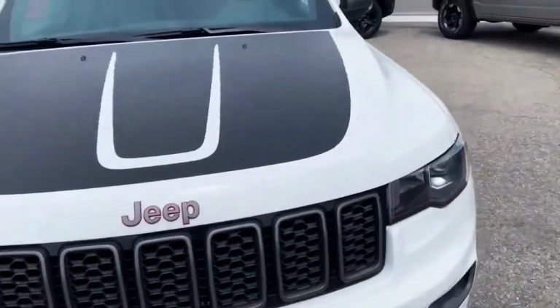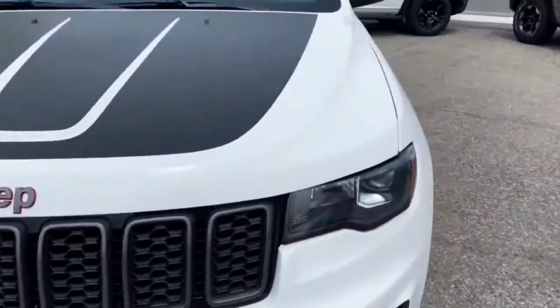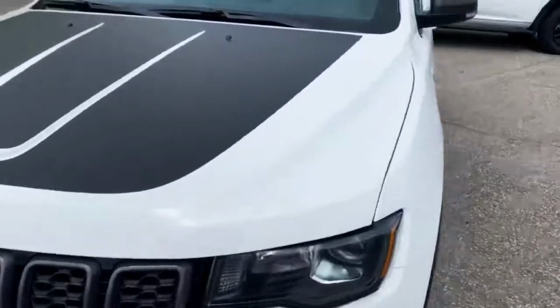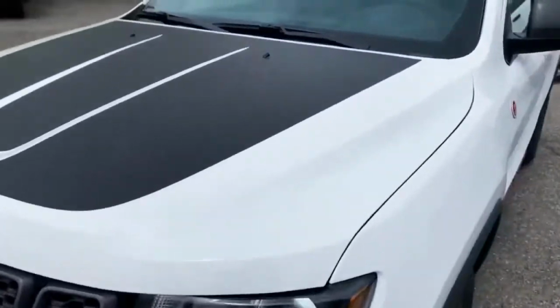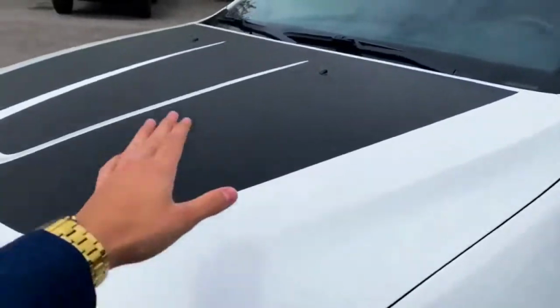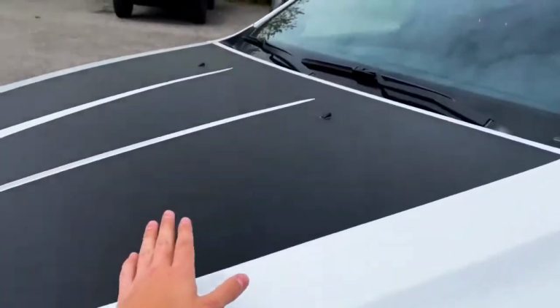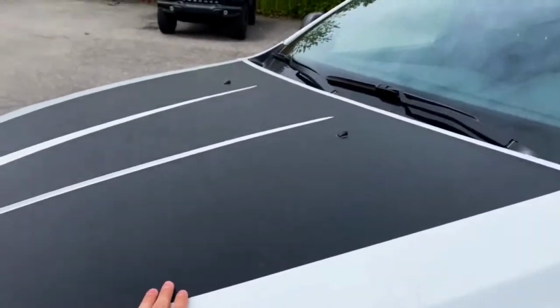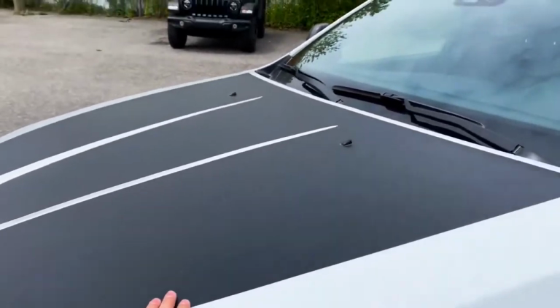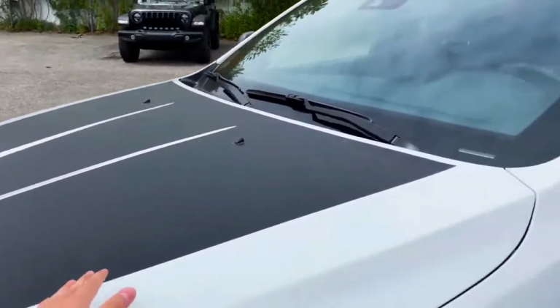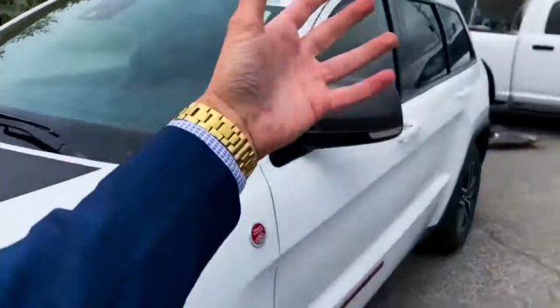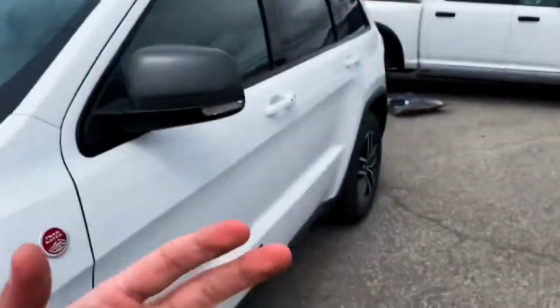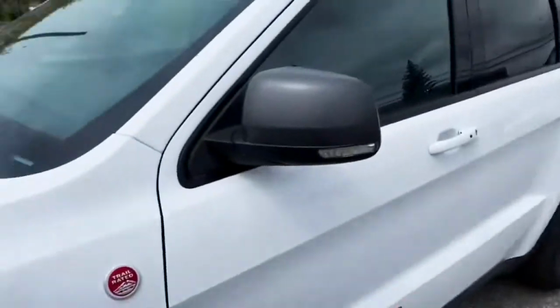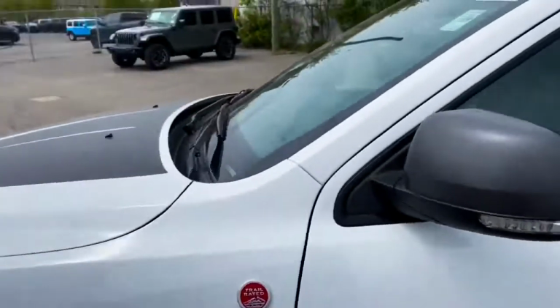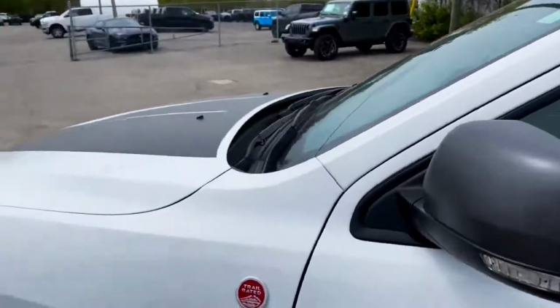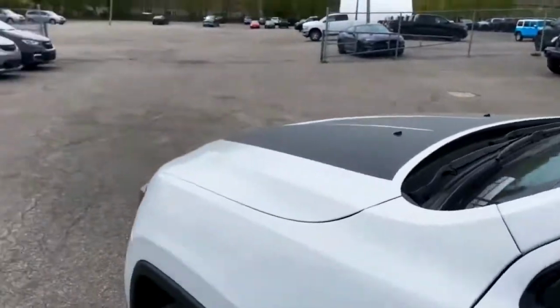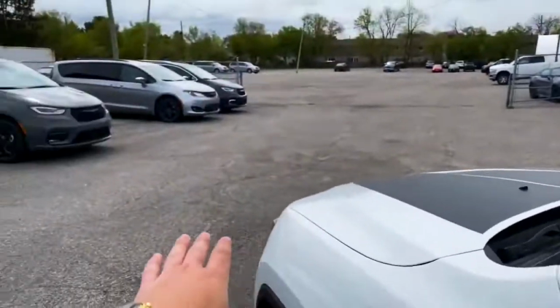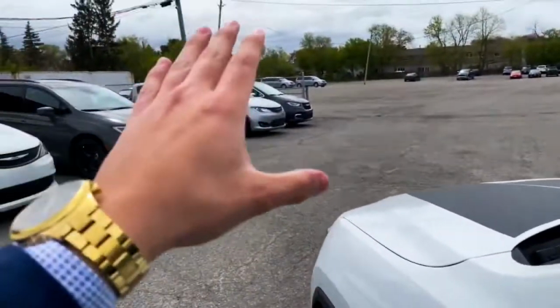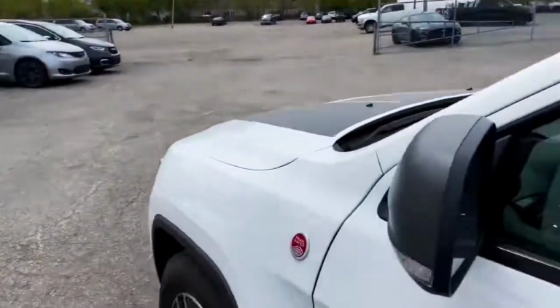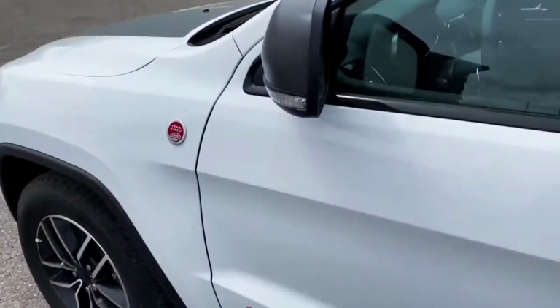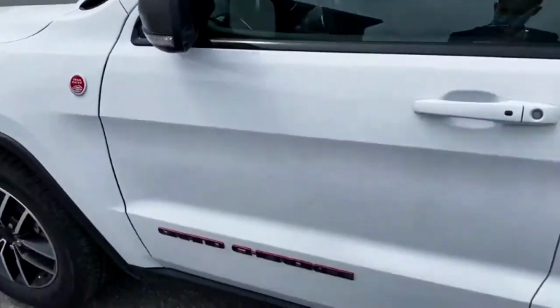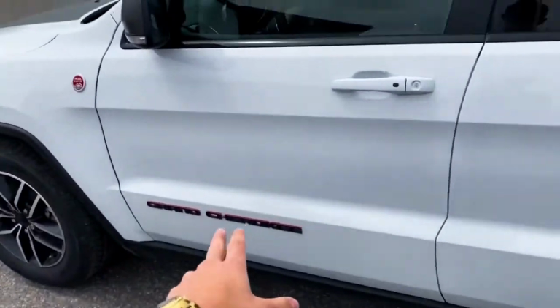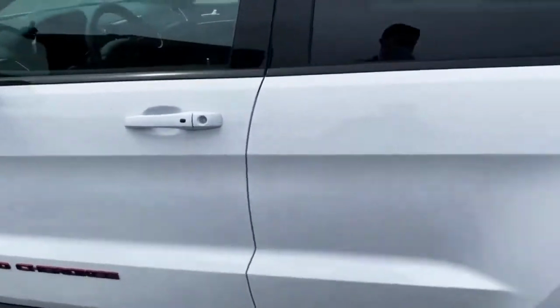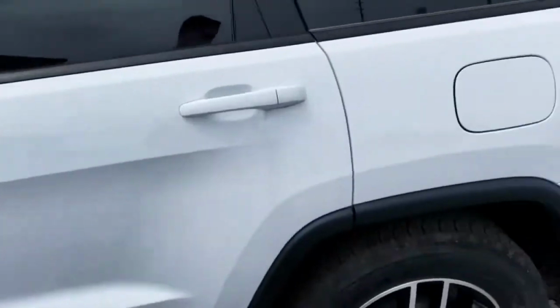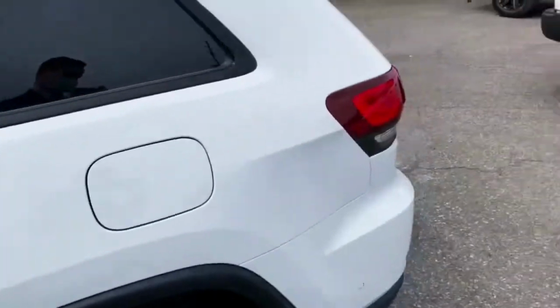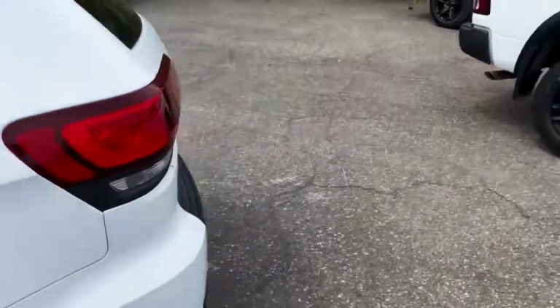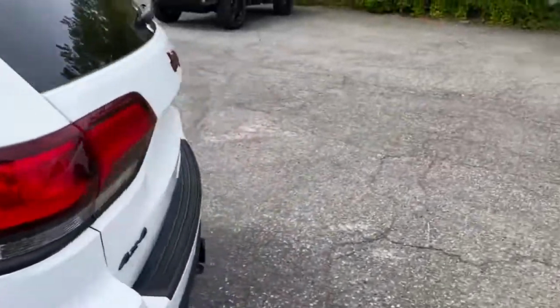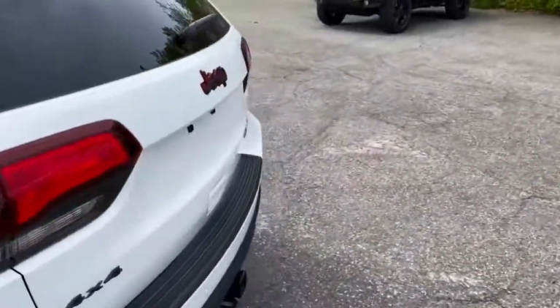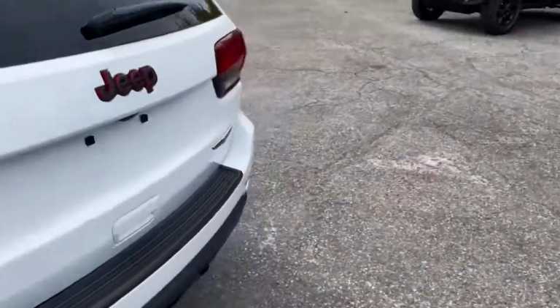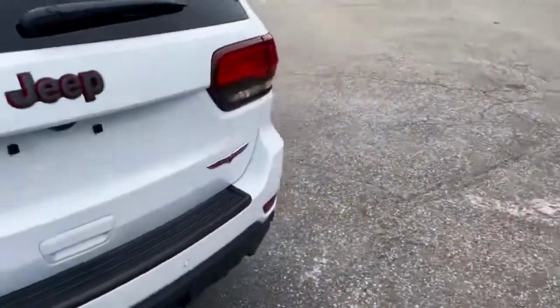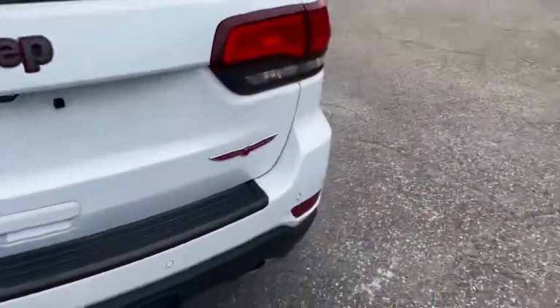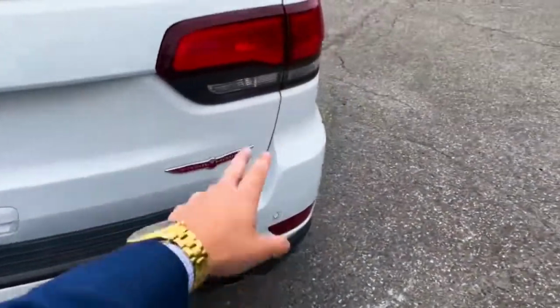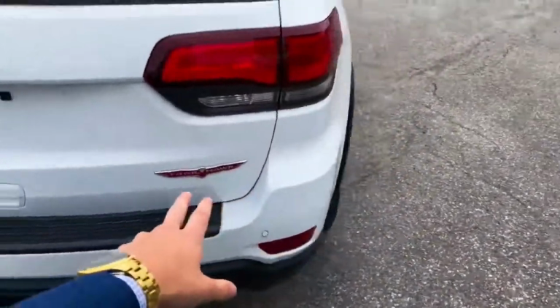The Trailhawk is going to give you a black hood which is meant to prevent the reflection of the sun coming in through the windshield if maybe you're on a bit of an incline. You also get a bit of red on the badging and of course the Trailhawk emblem just on the back here.